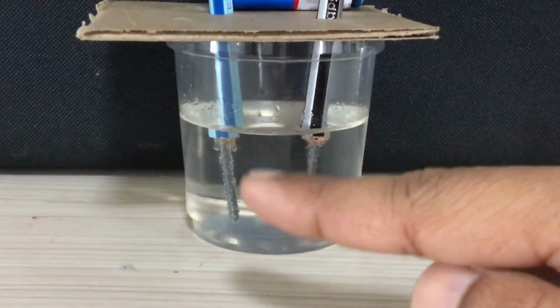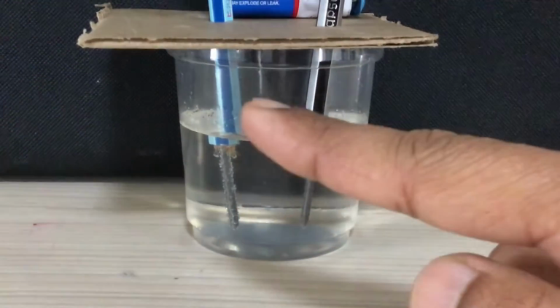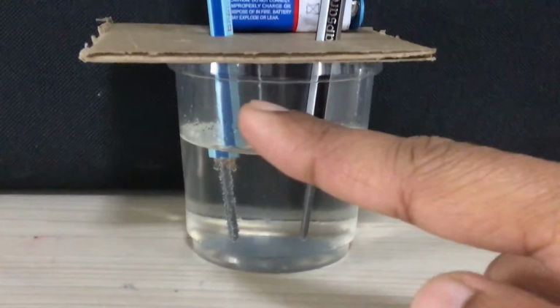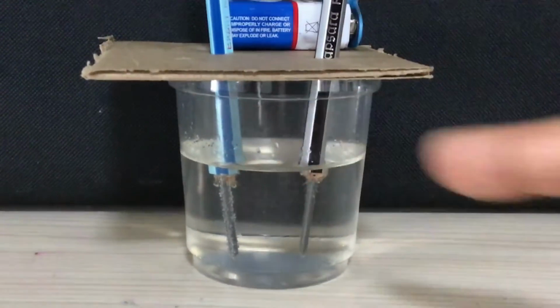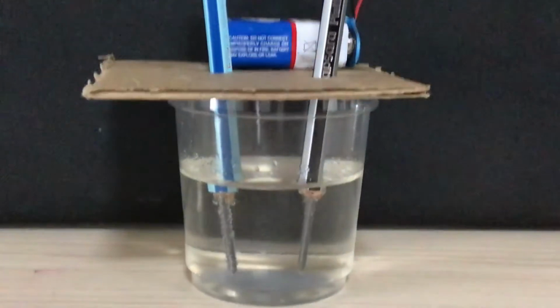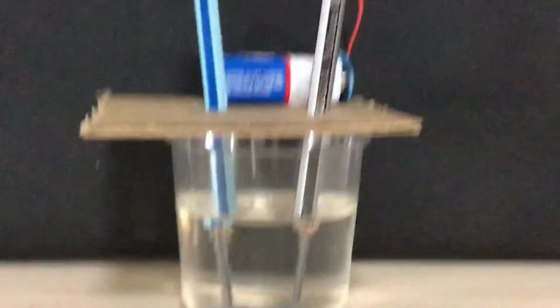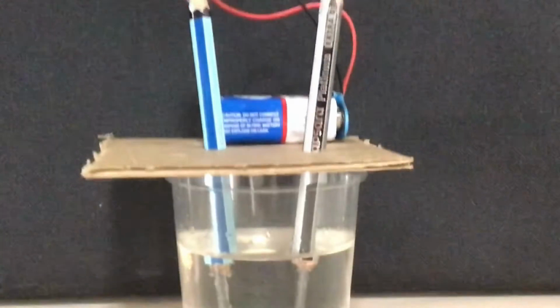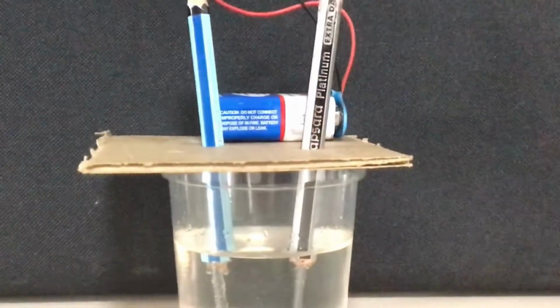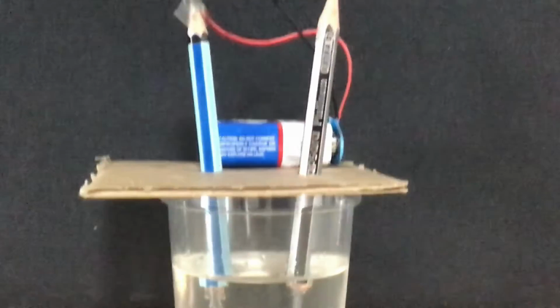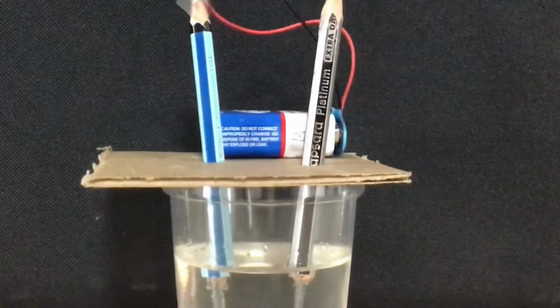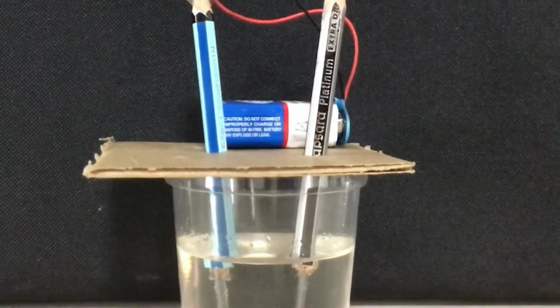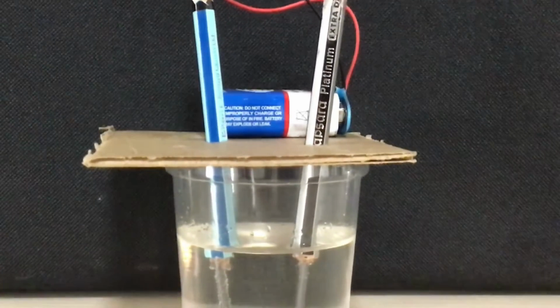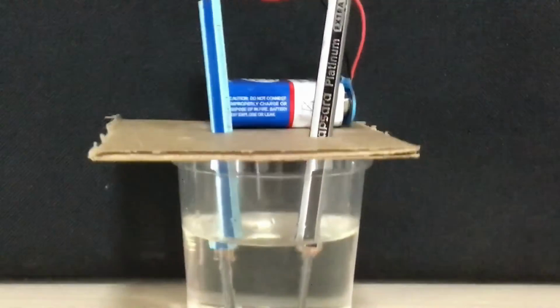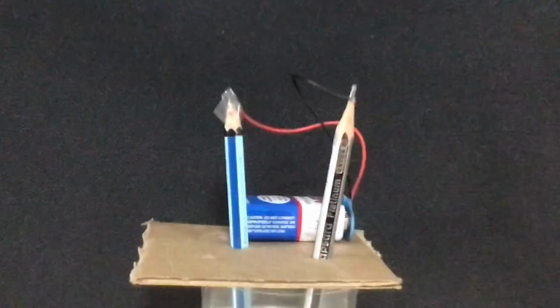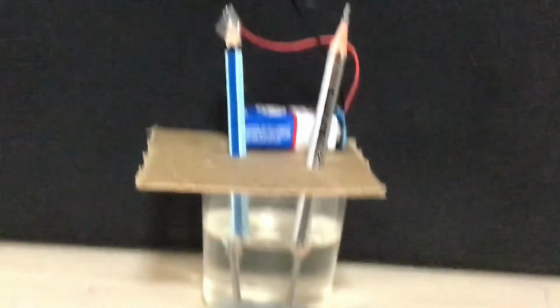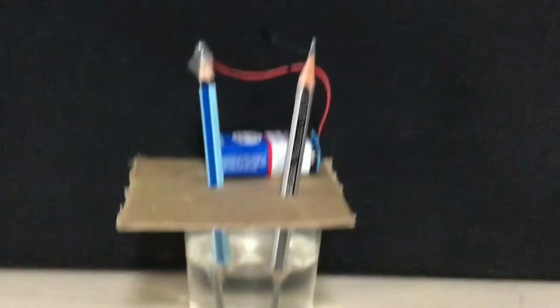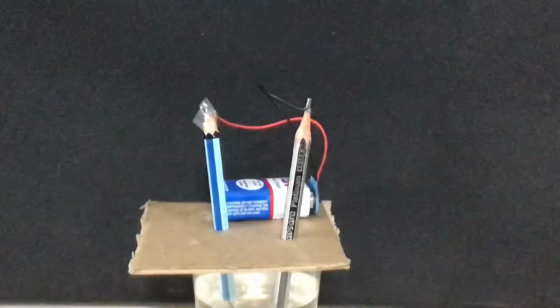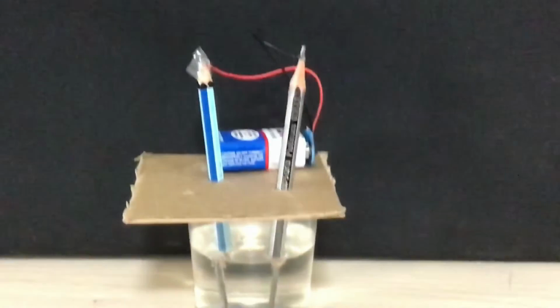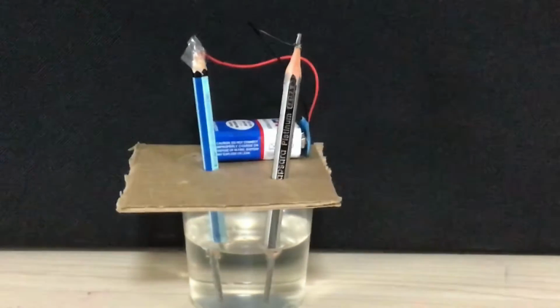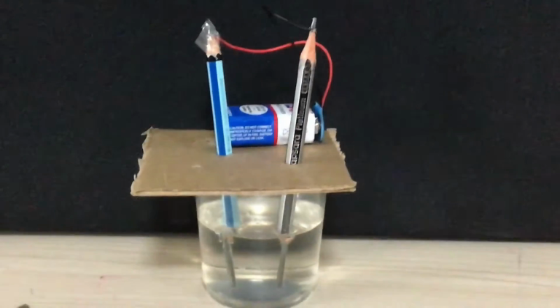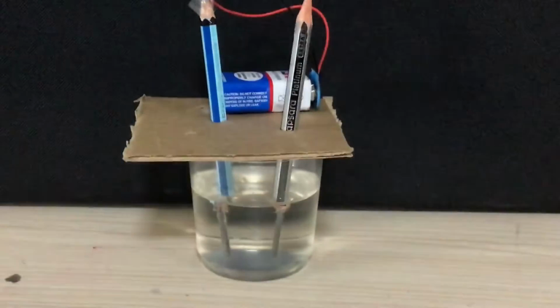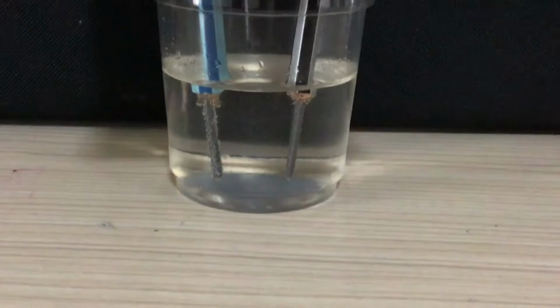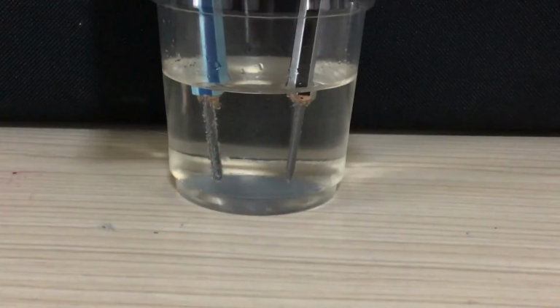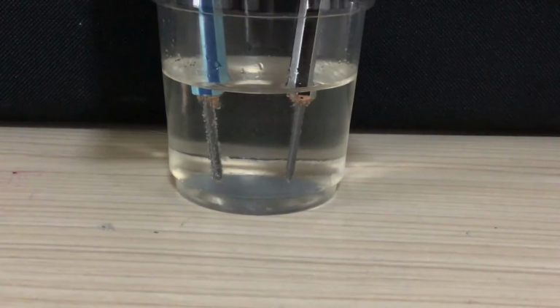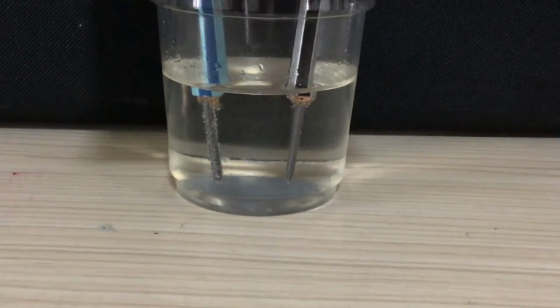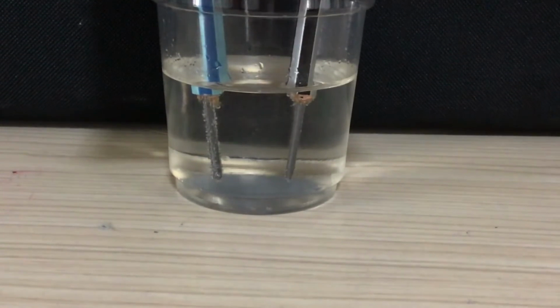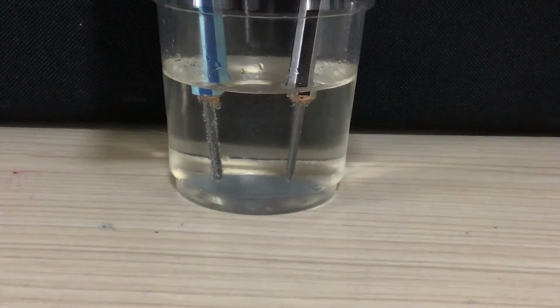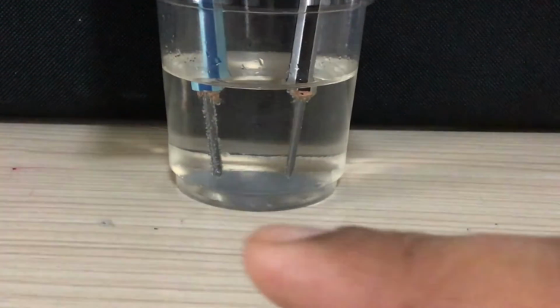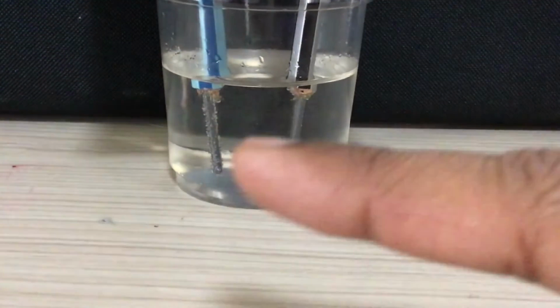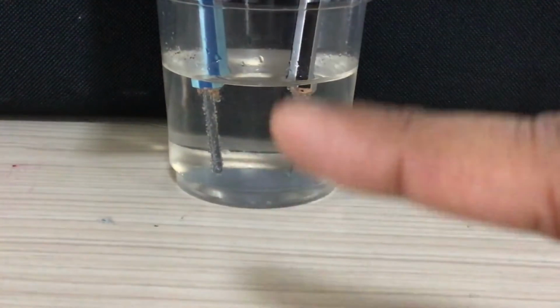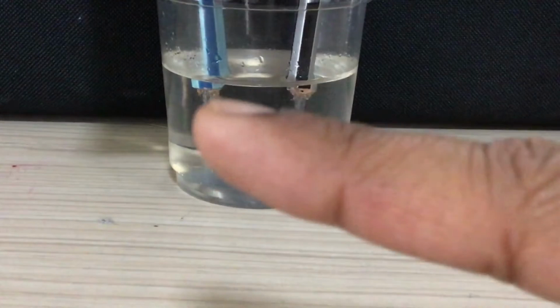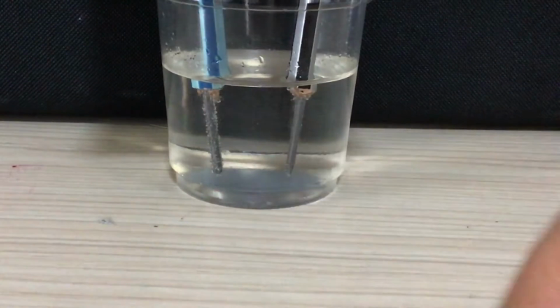Hydrogen gas is emitted at the cathode and oxygen gas is collected at the anode. This is a very simple setup. As you can see, the volume of hydrogen to oxygen coming out is 2:1.